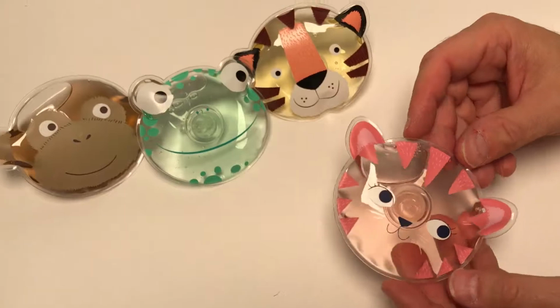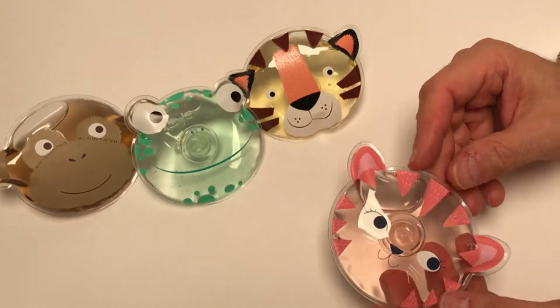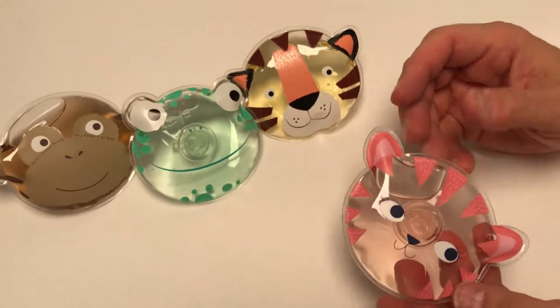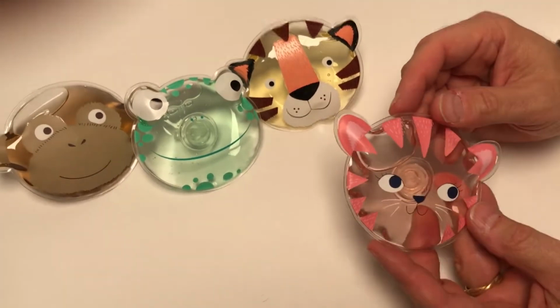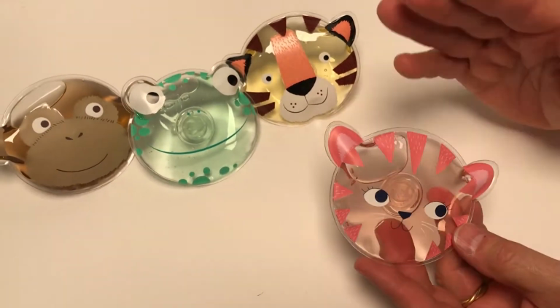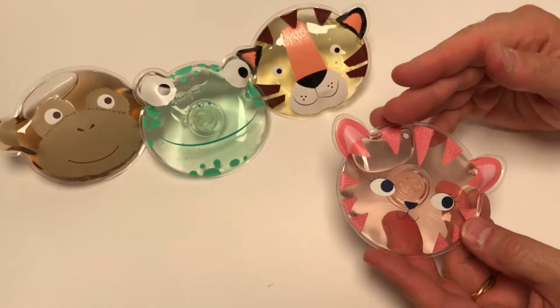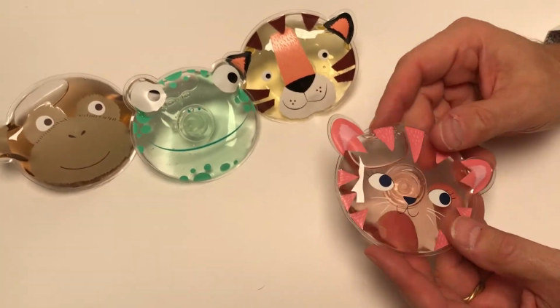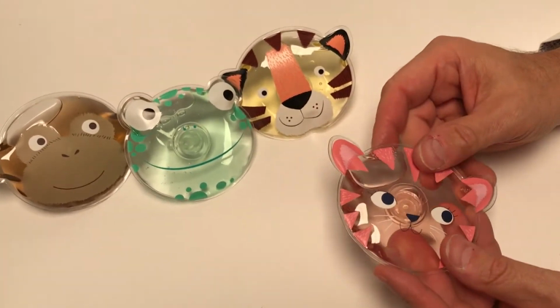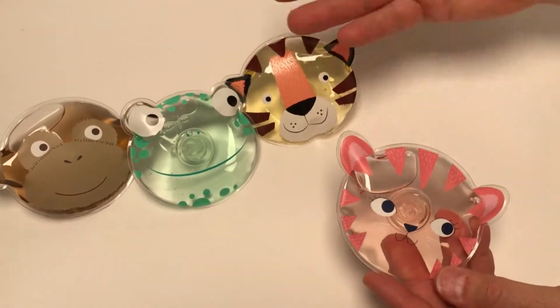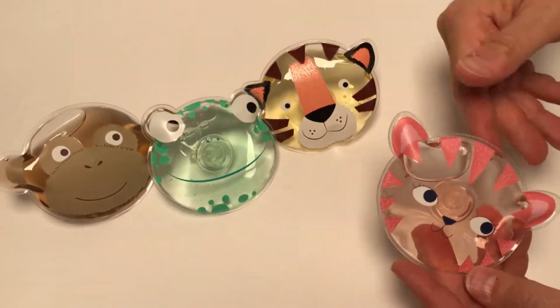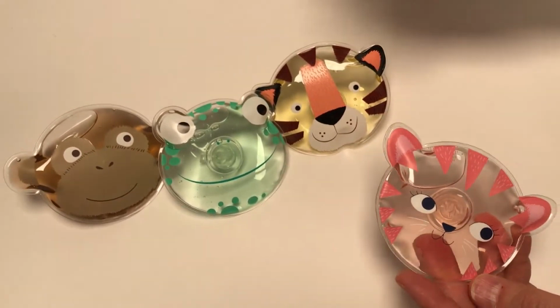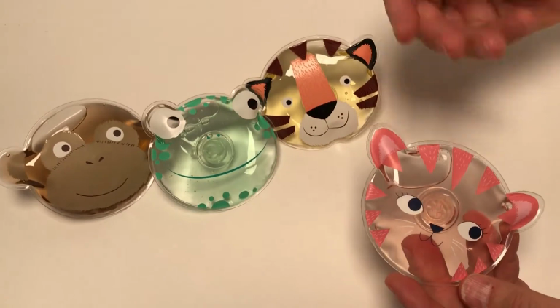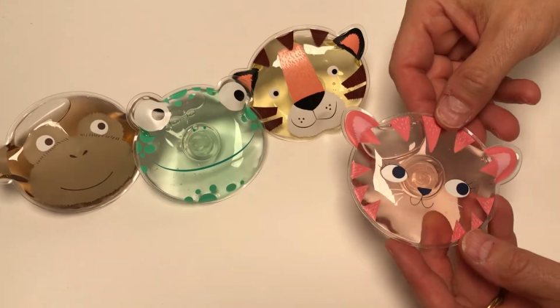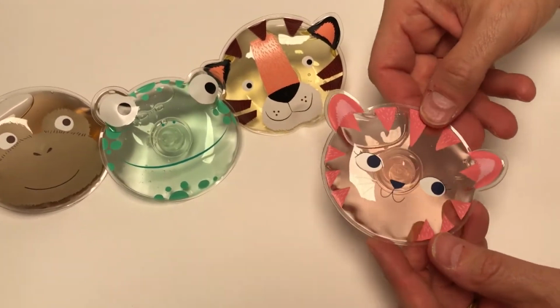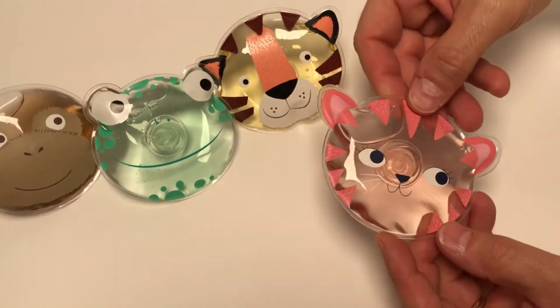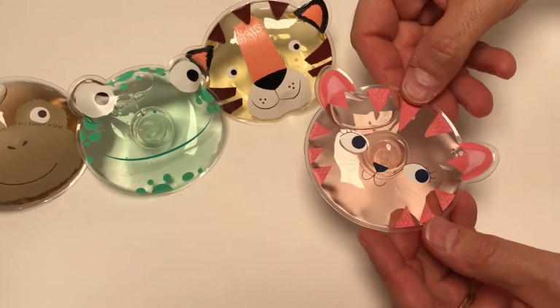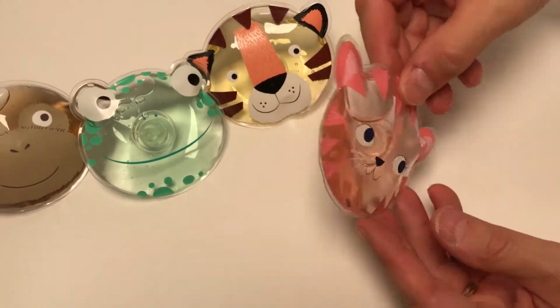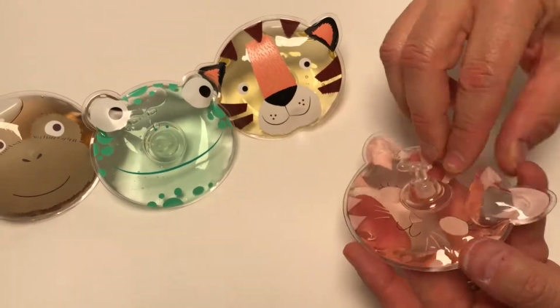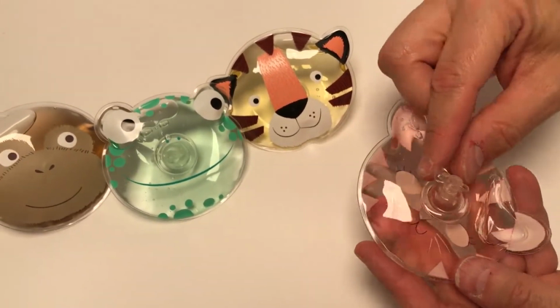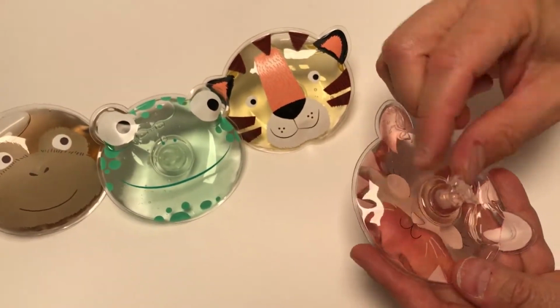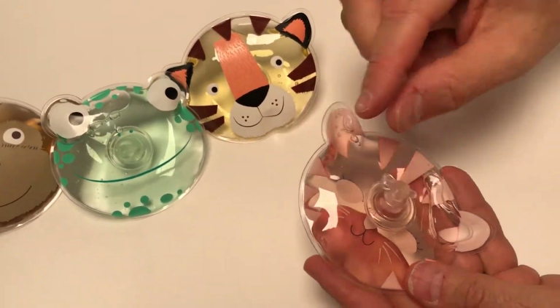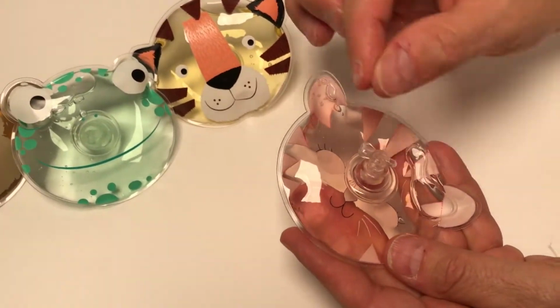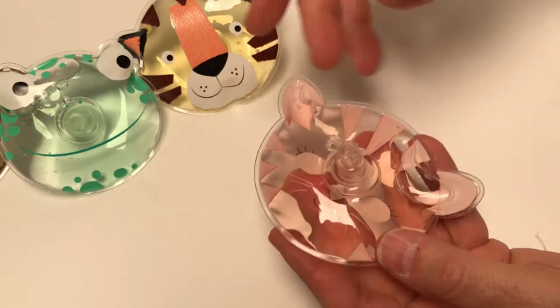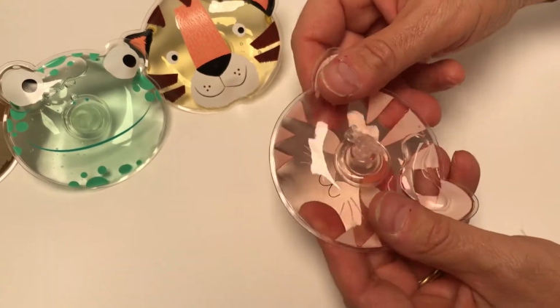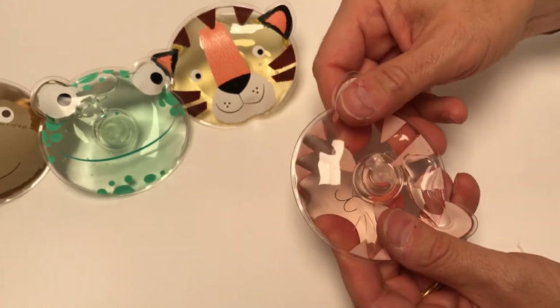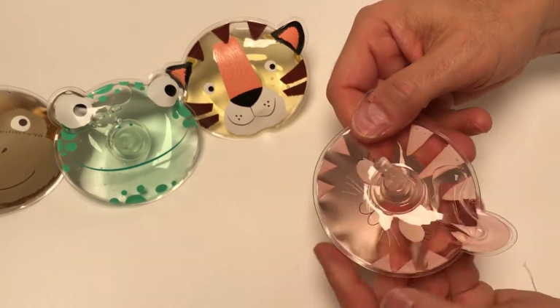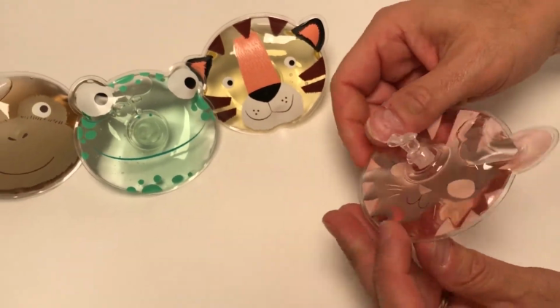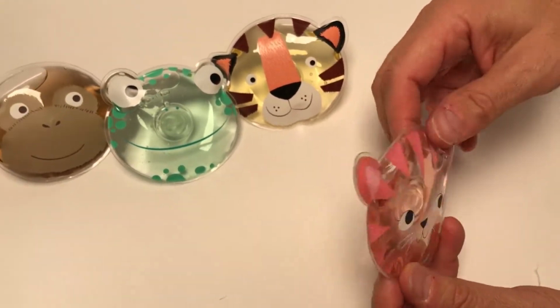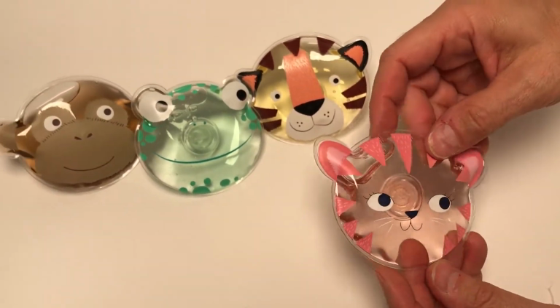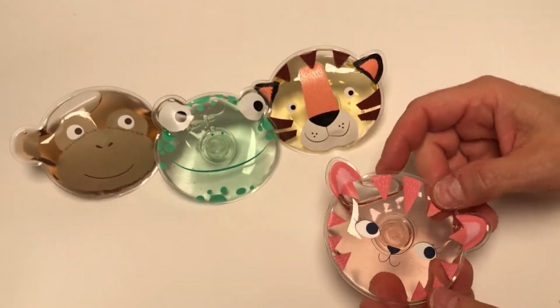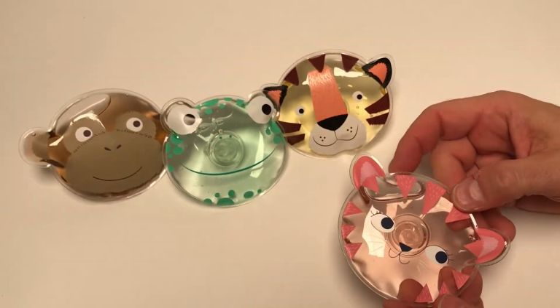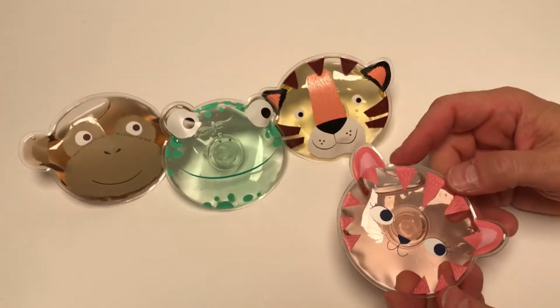These are what we call tiny toots — they're bath gels made of vinyl. They're just great gifts for any occasion. You undo this, squish it into the bath, and you create happiness and joy.